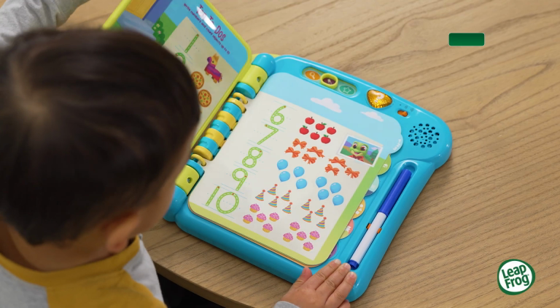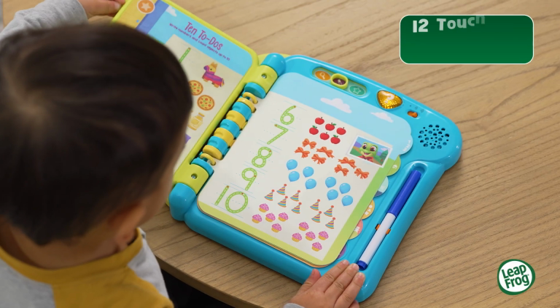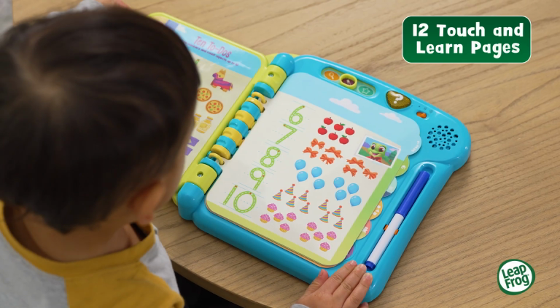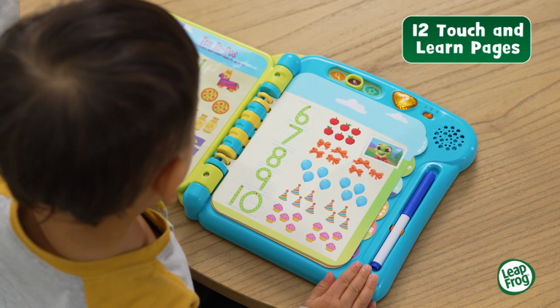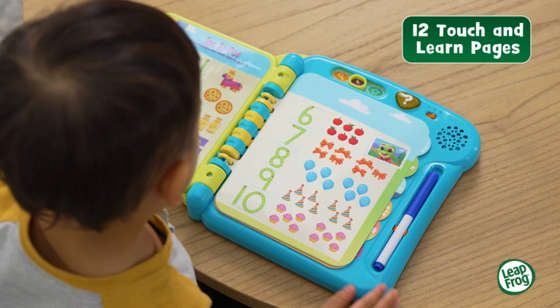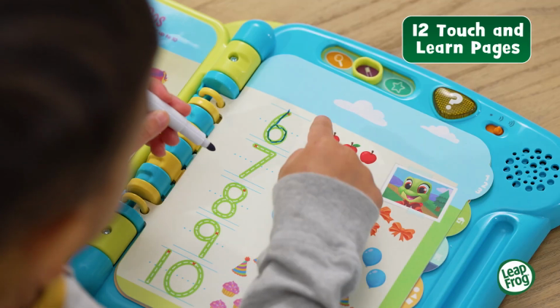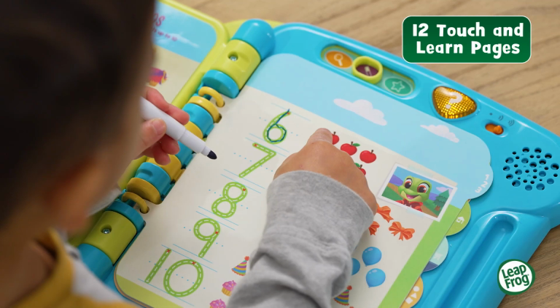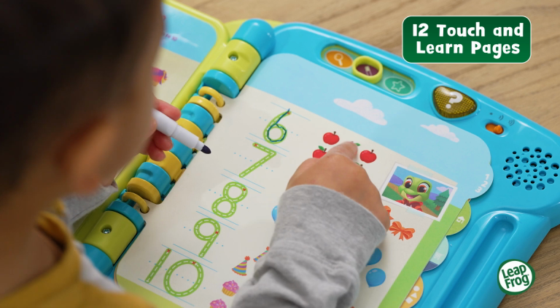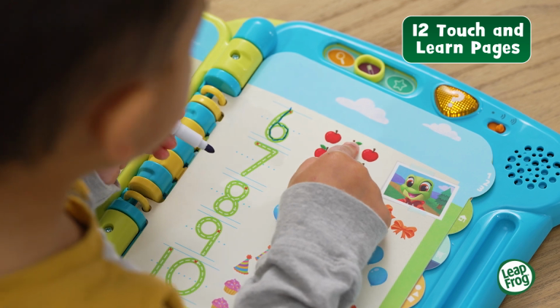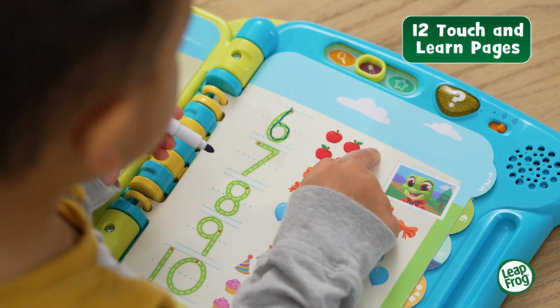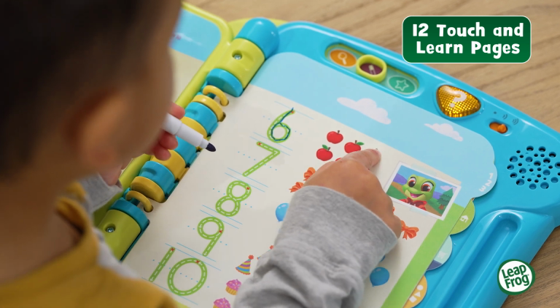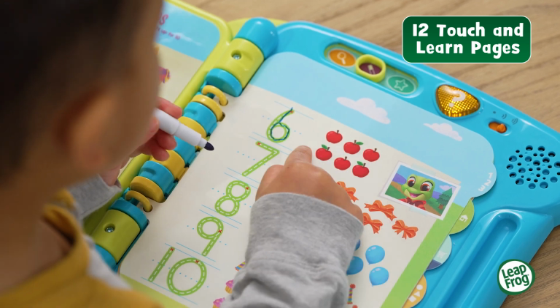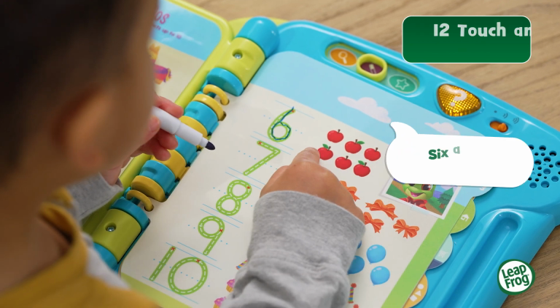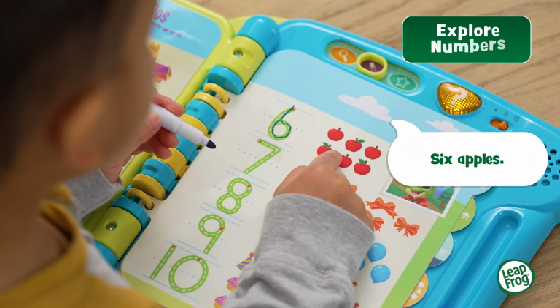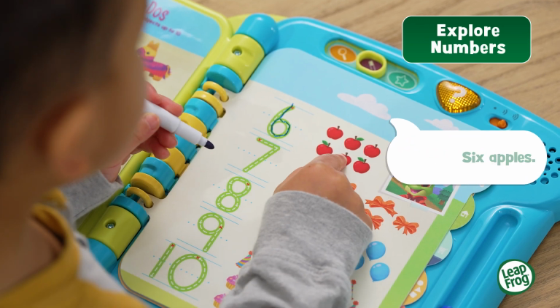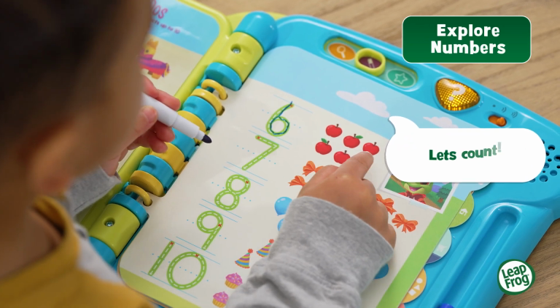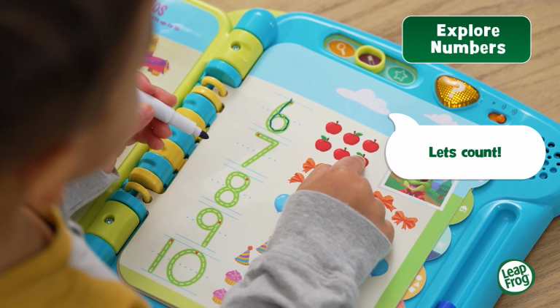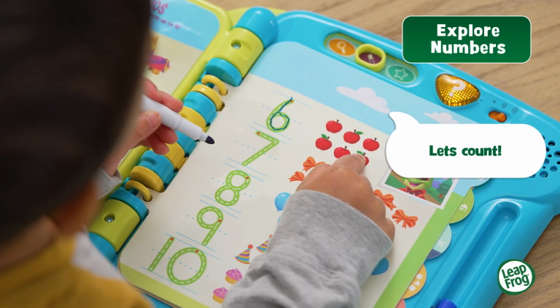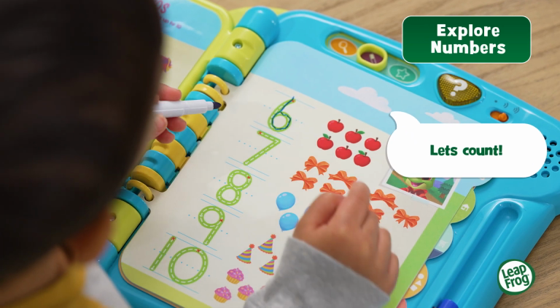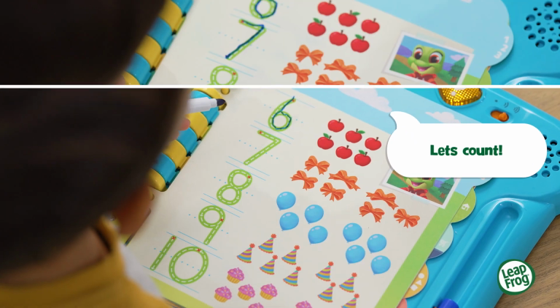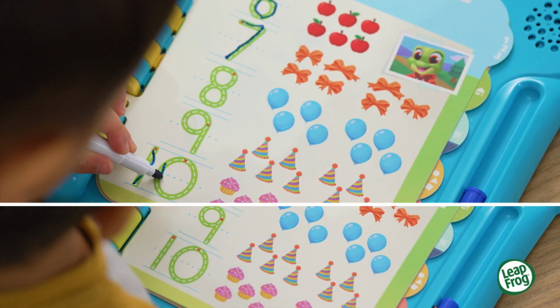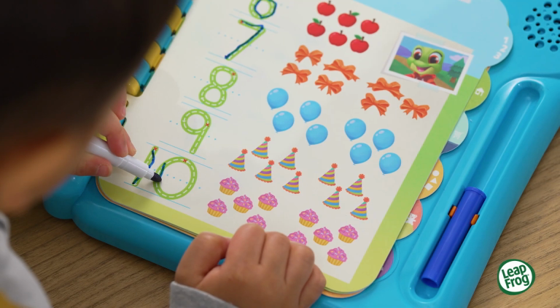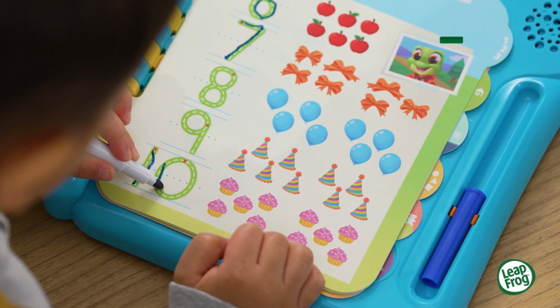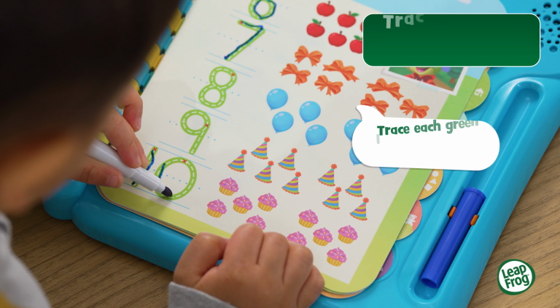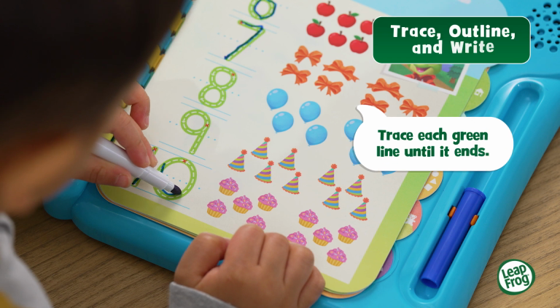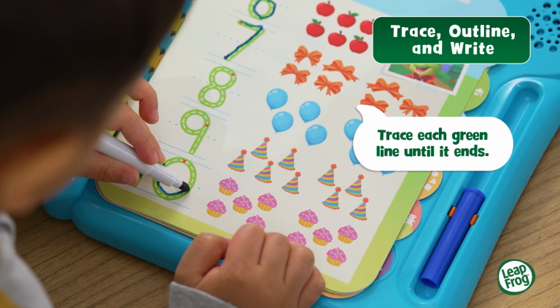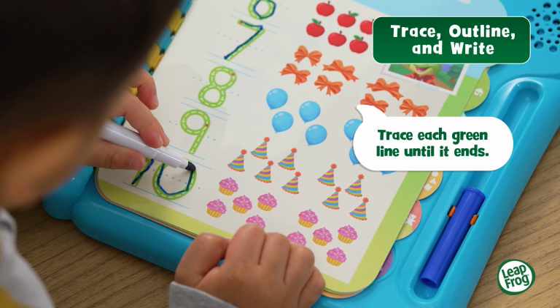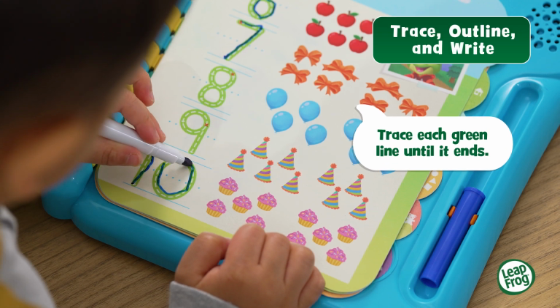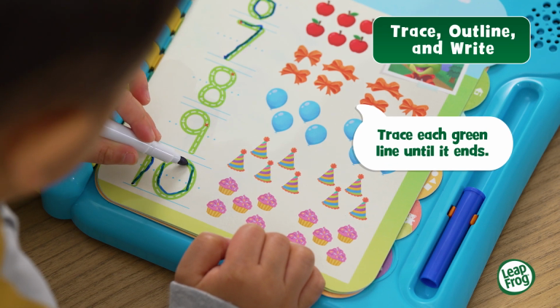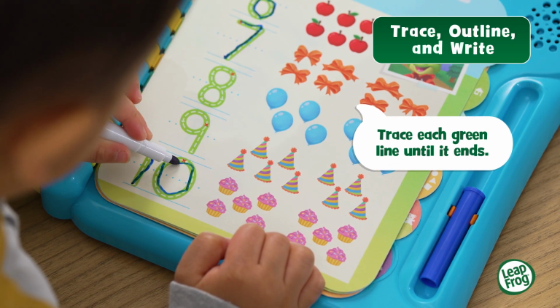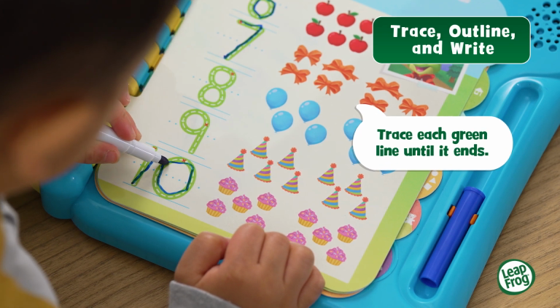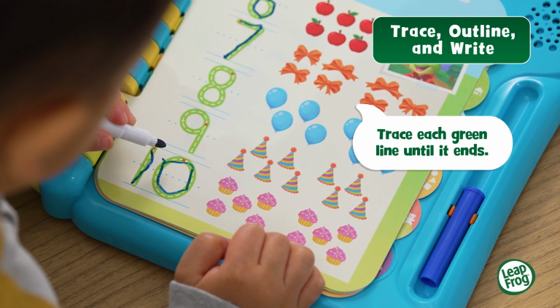Flip through each page and find a brand new activity. Six apples — let's count. Trace each green line until it ends.